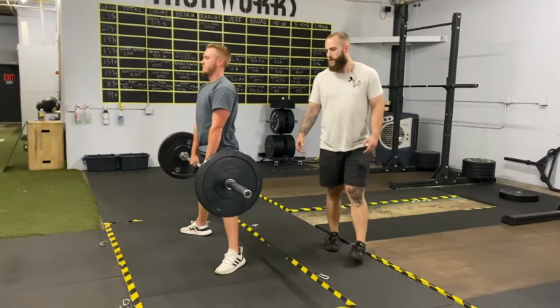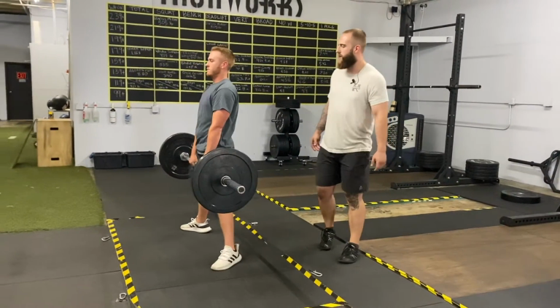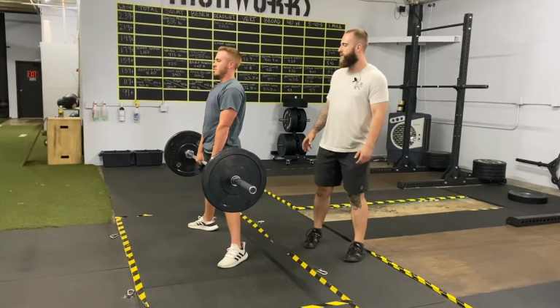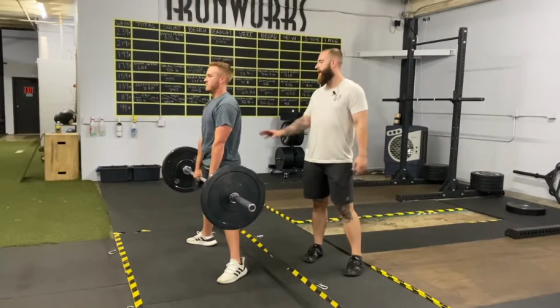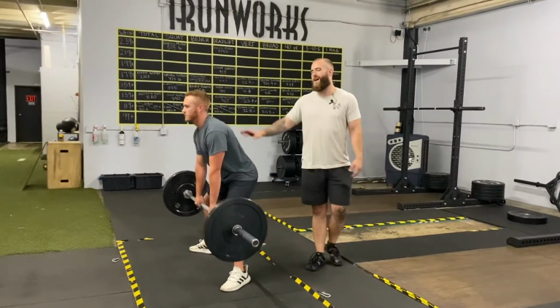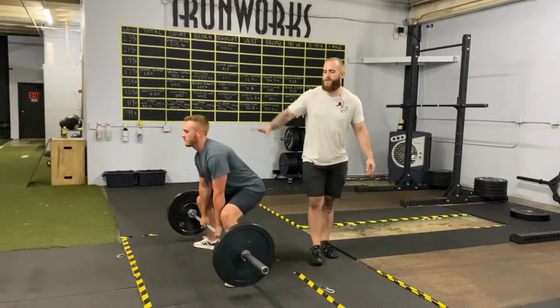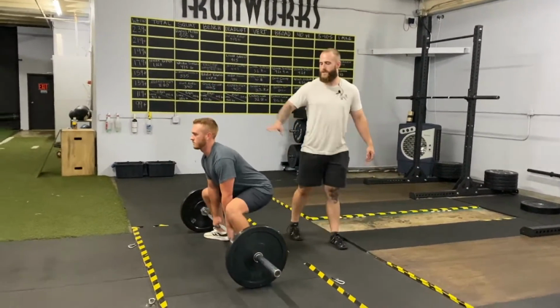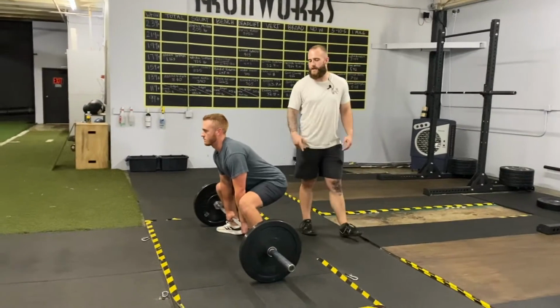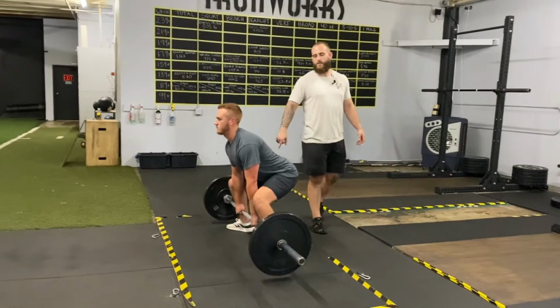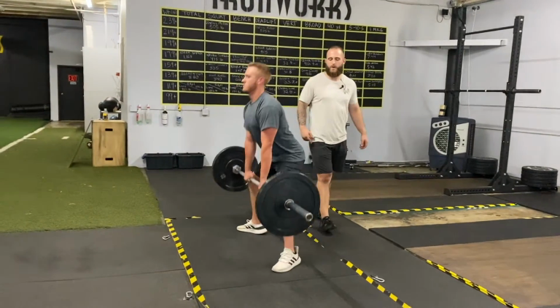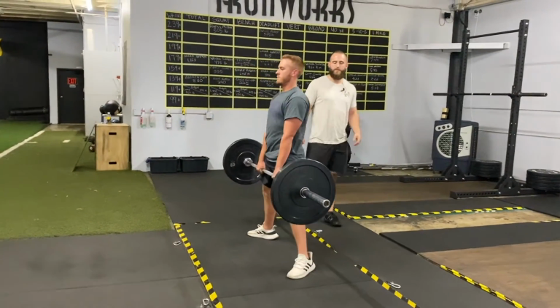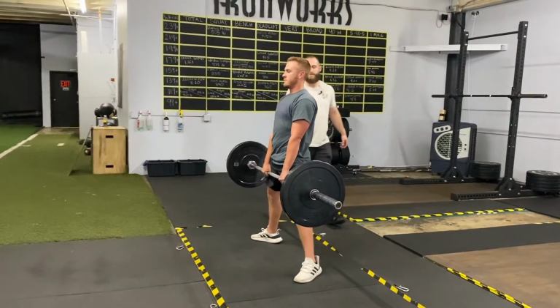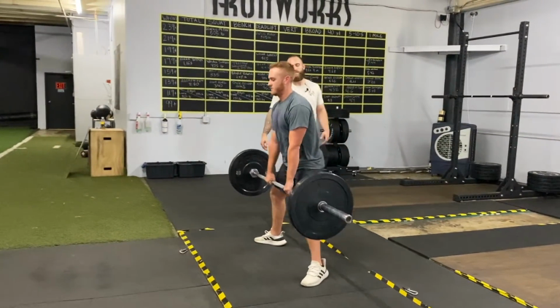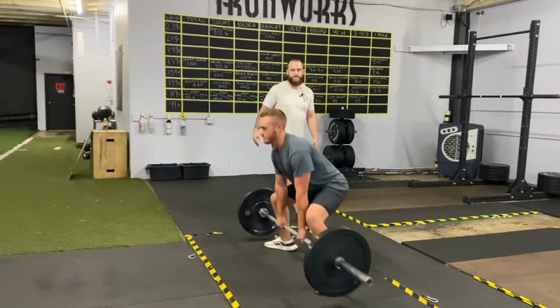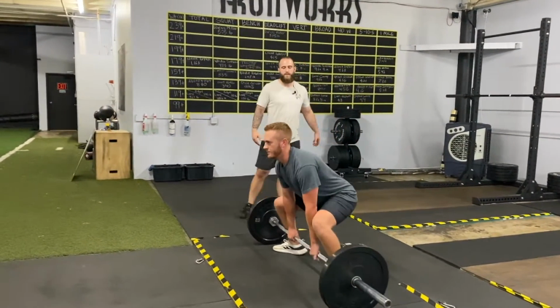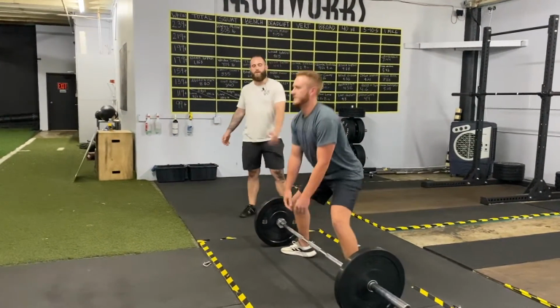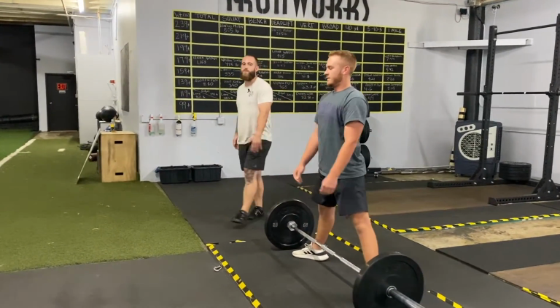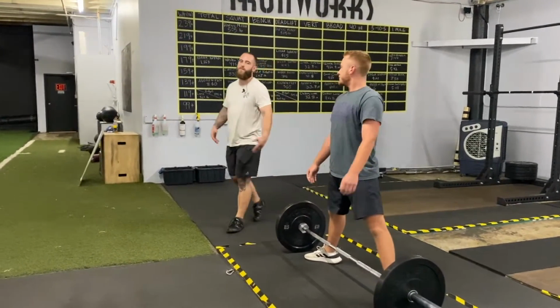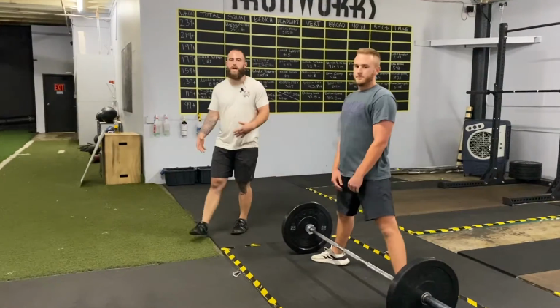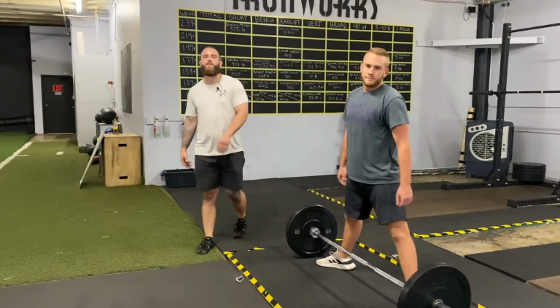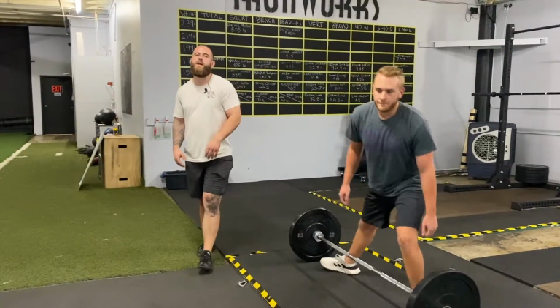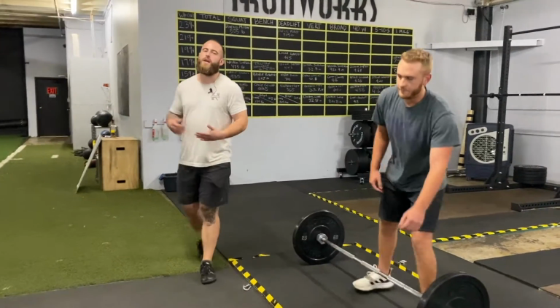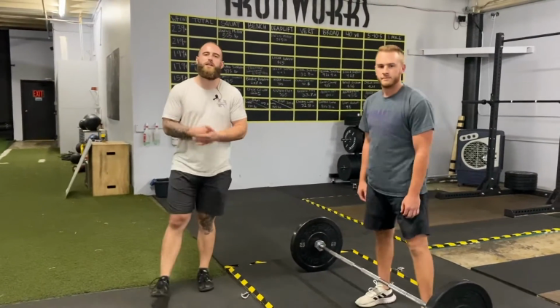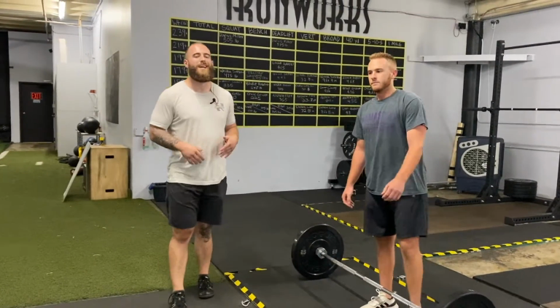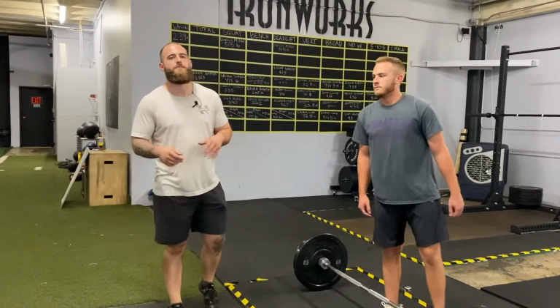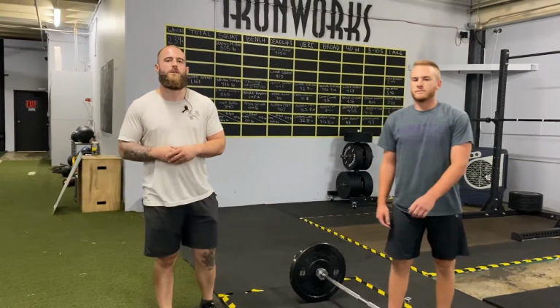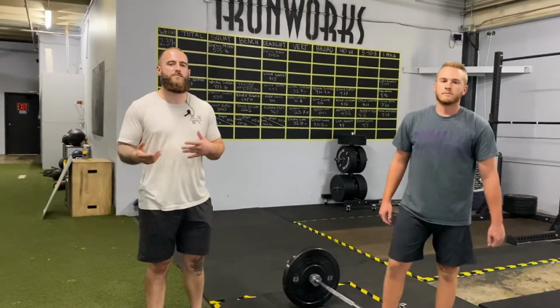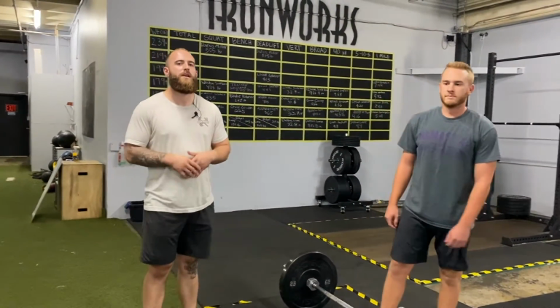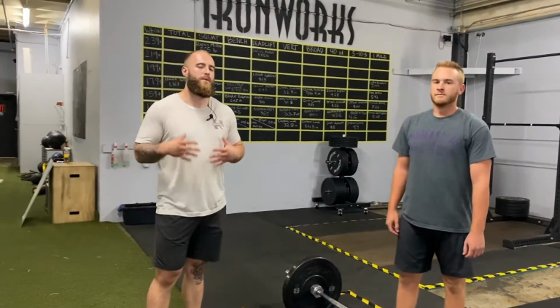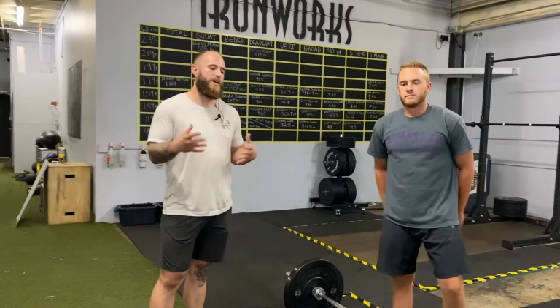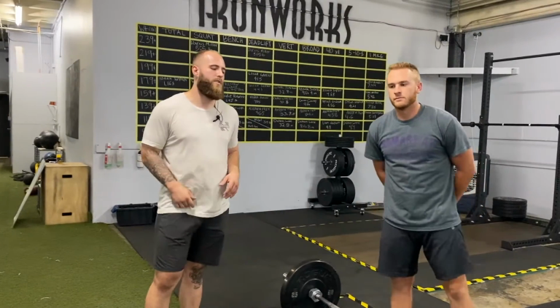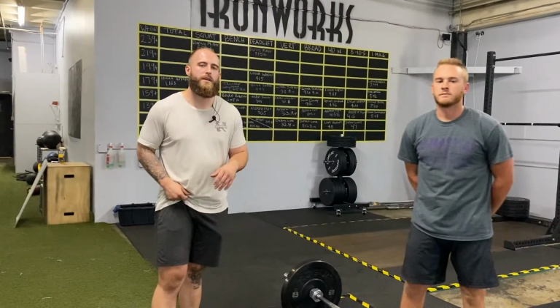What this does is it puts the back in more of an isometric position, allowing the hips to do the work. We use the sumo deadlift with all of our athletes — it's great to increase jumping height, running speed, and pretty much any other athletic movement we can think of.